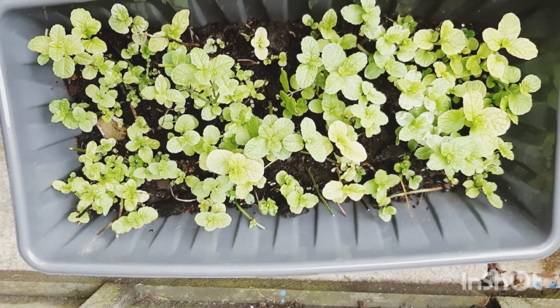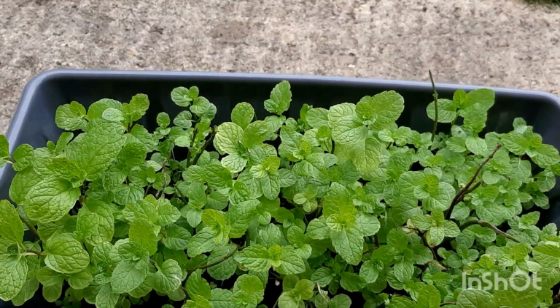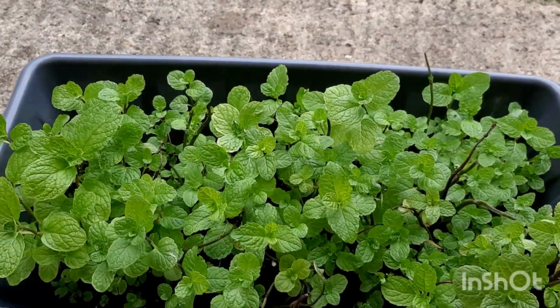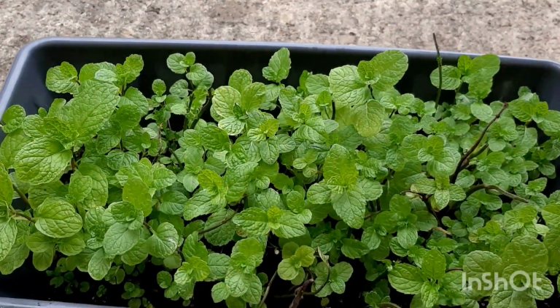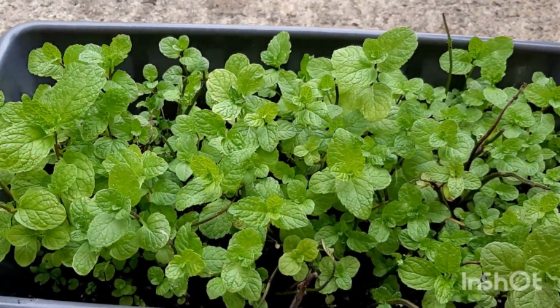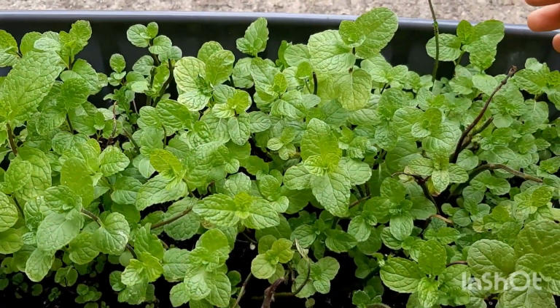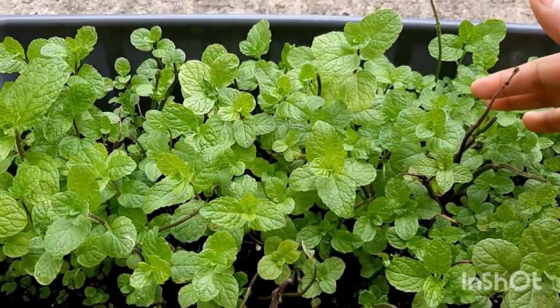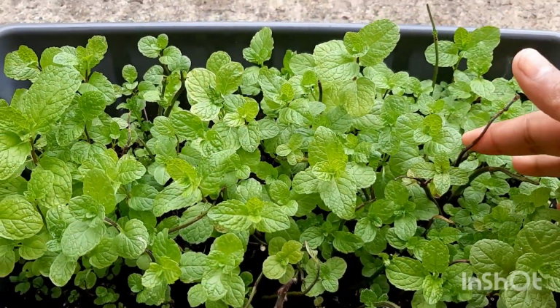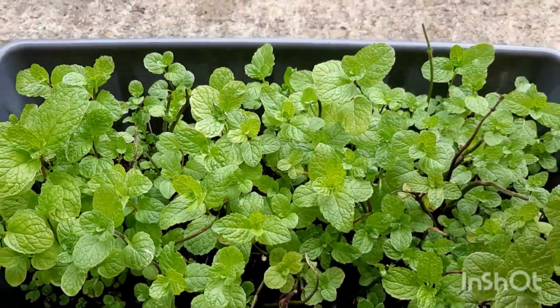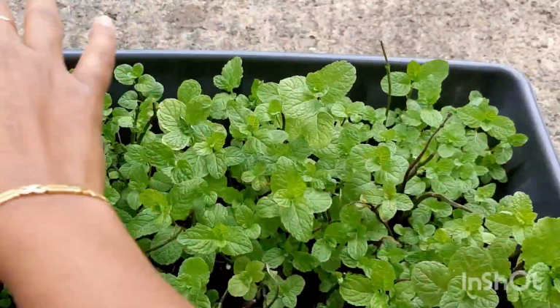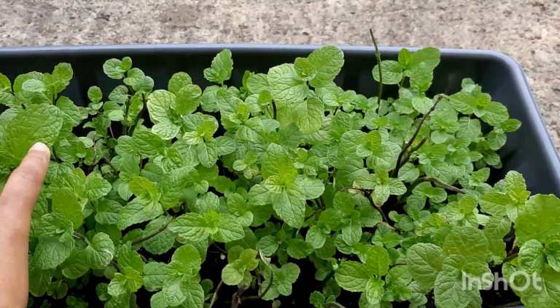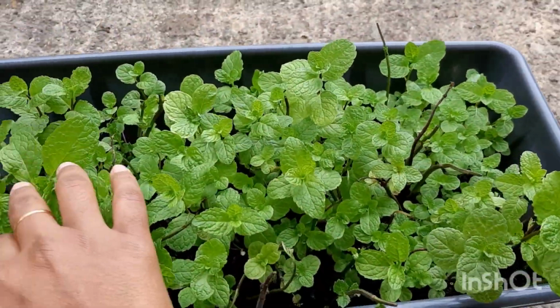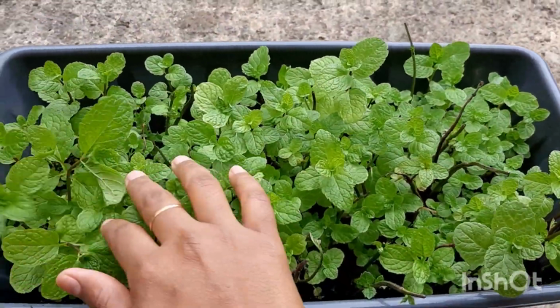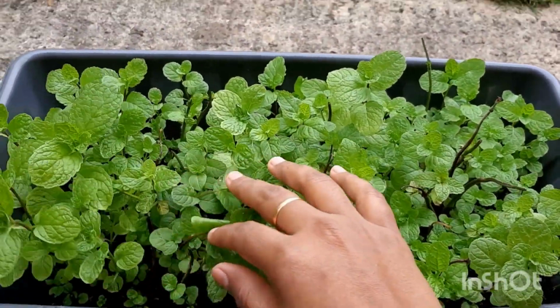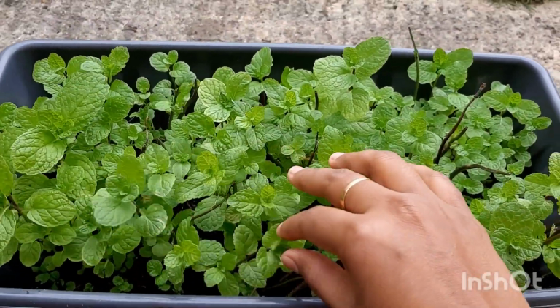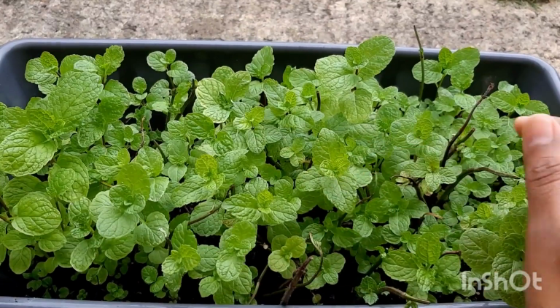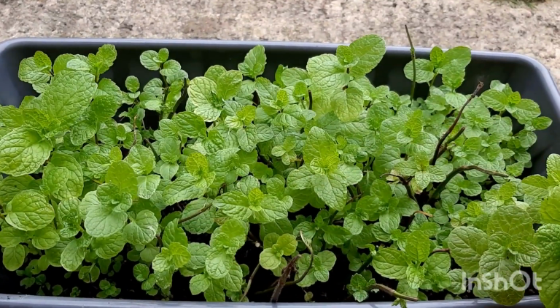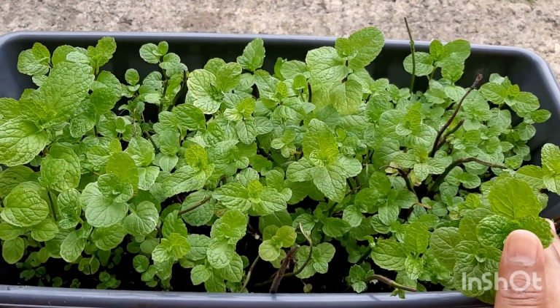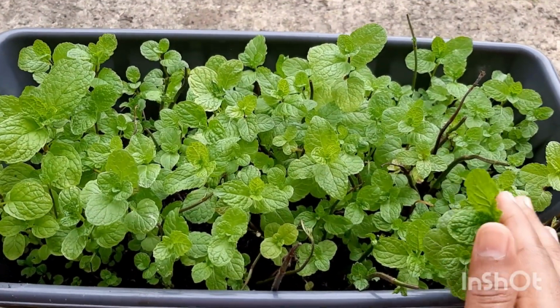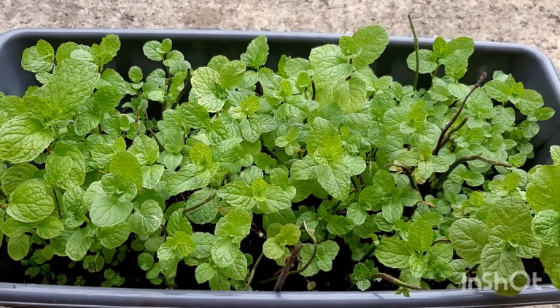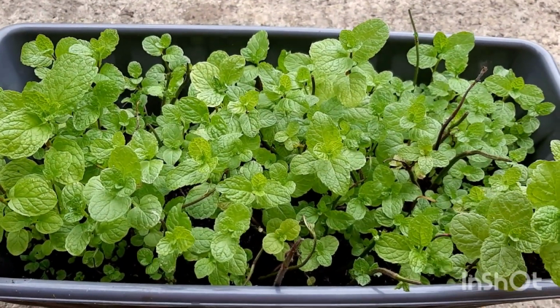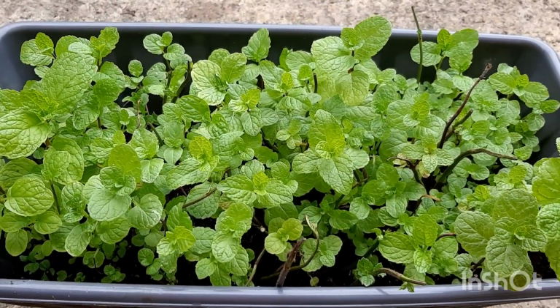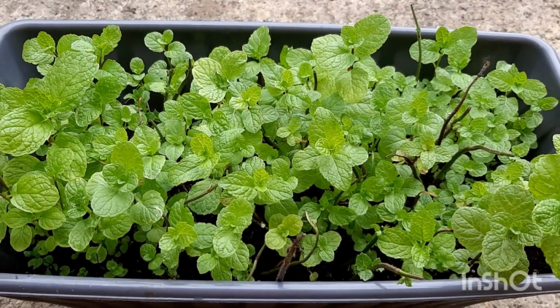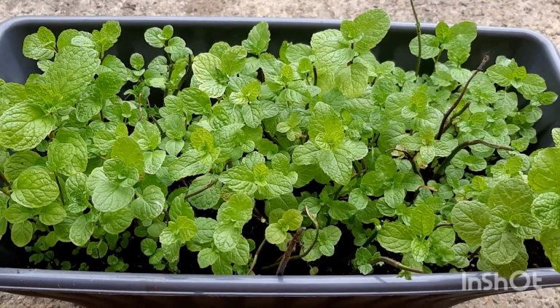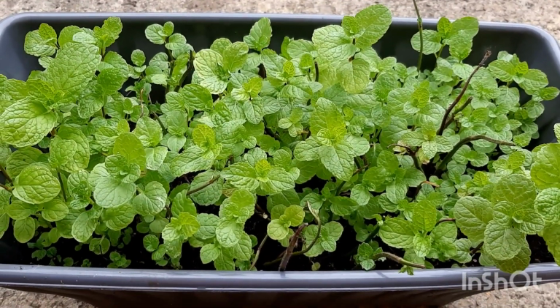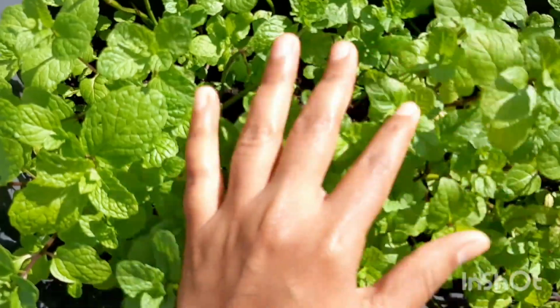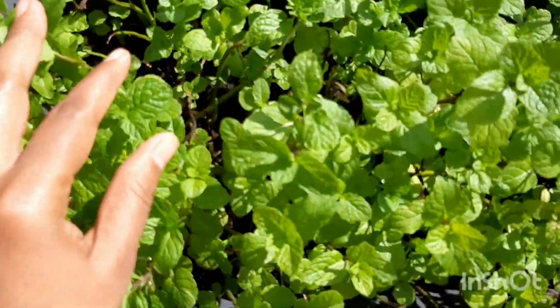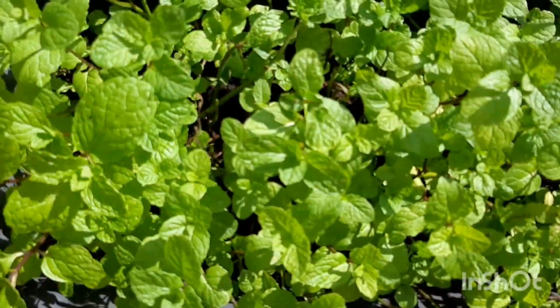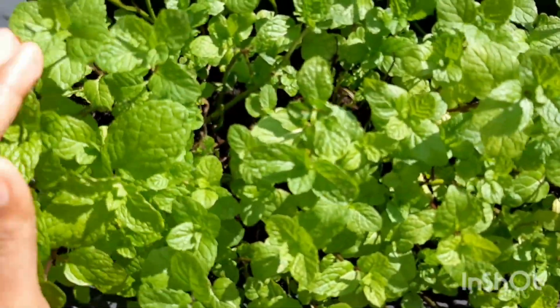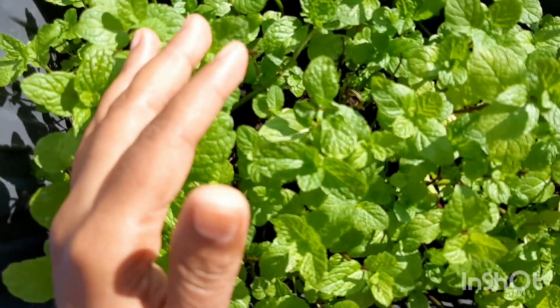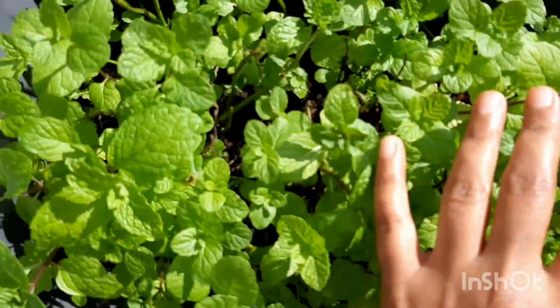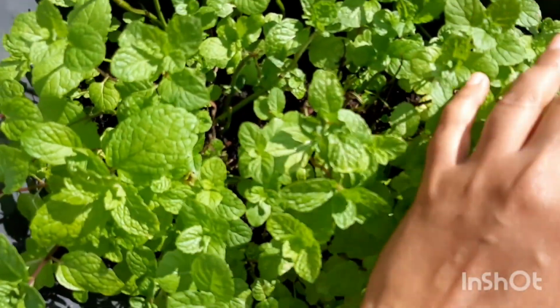Here is the final result. Look at how lush it is — it's so organic, it's straight from your home, it's just so cool.